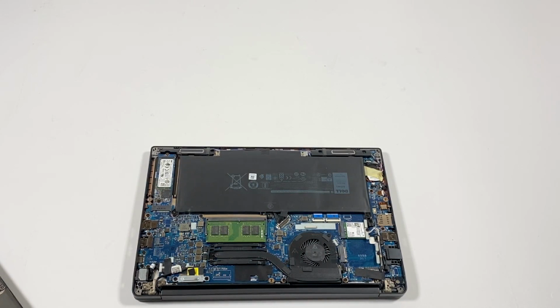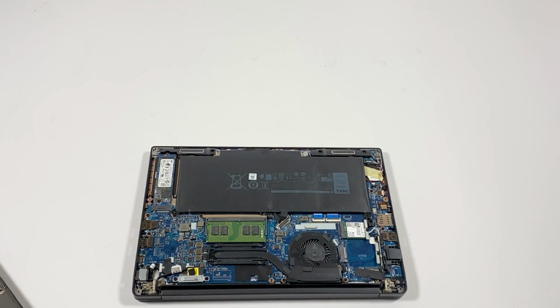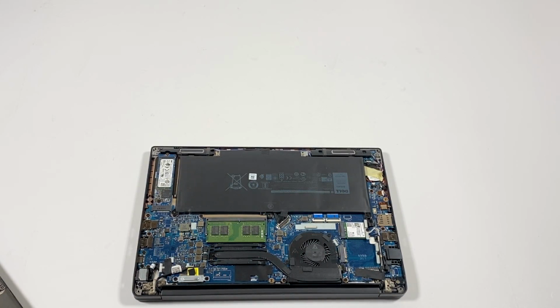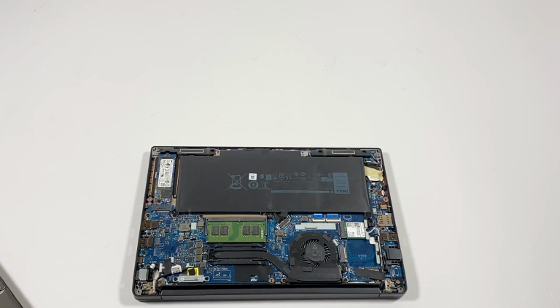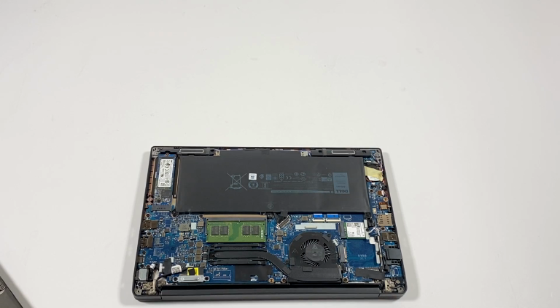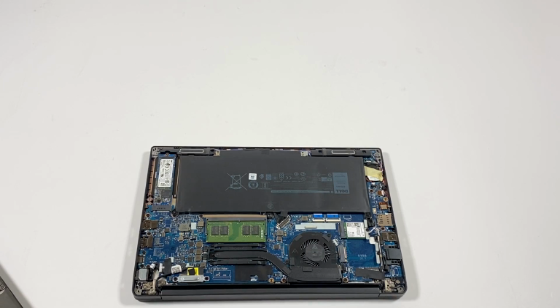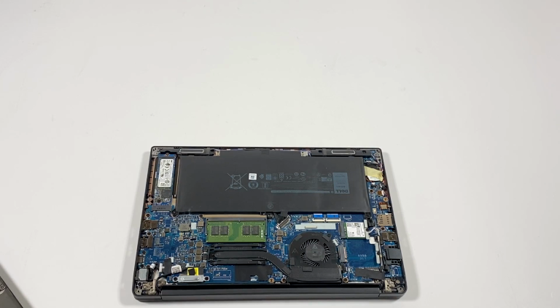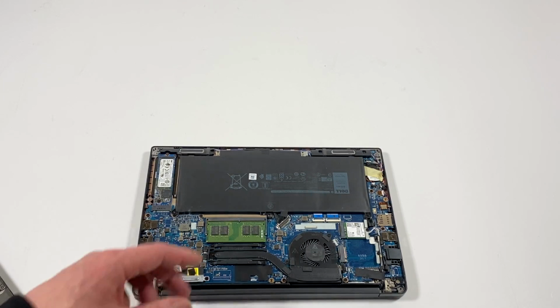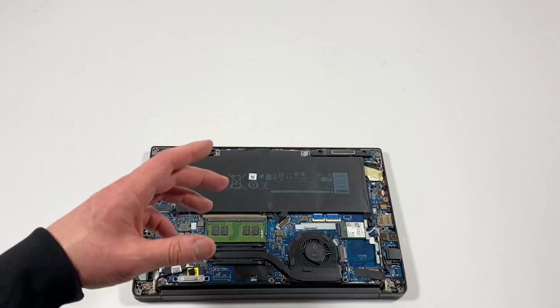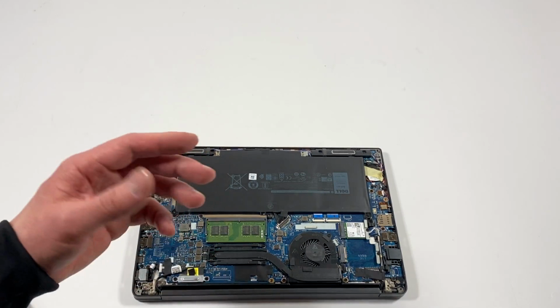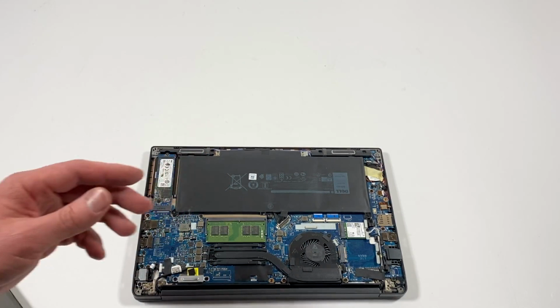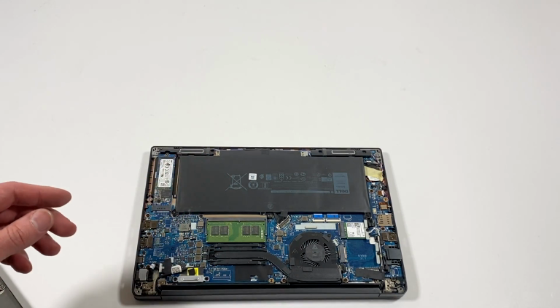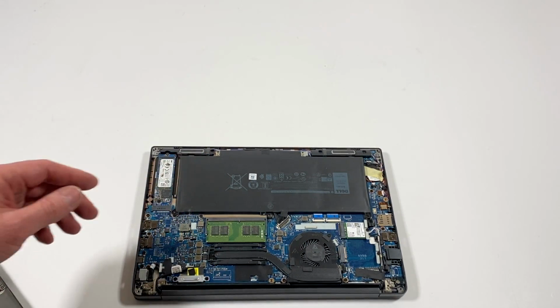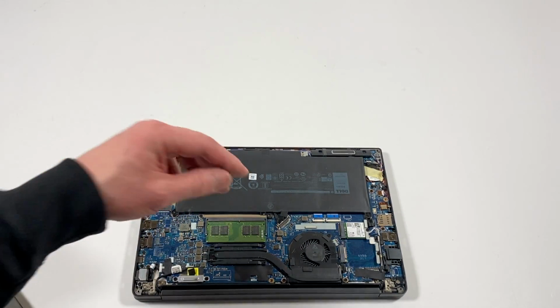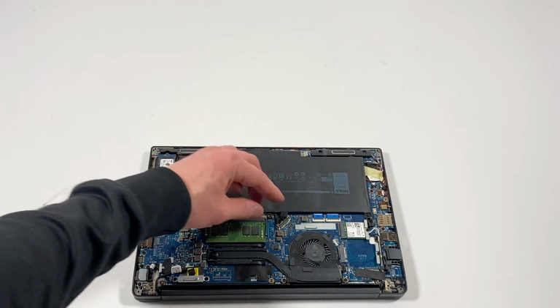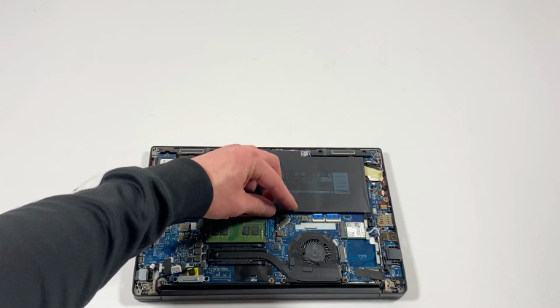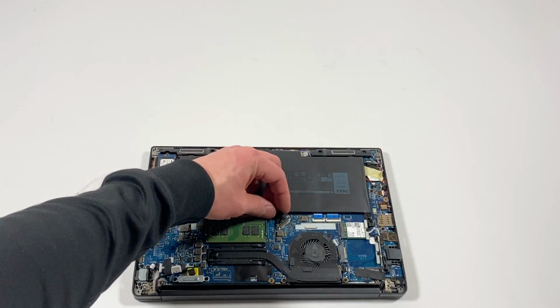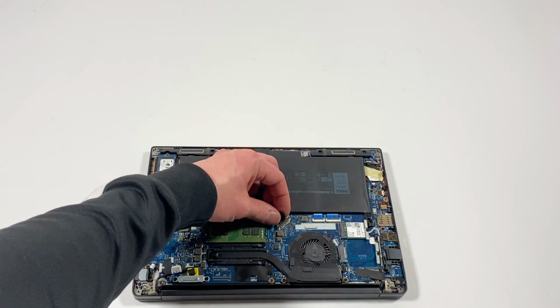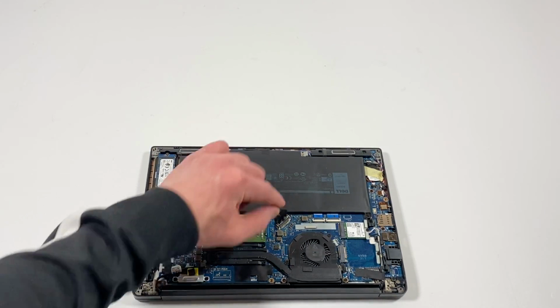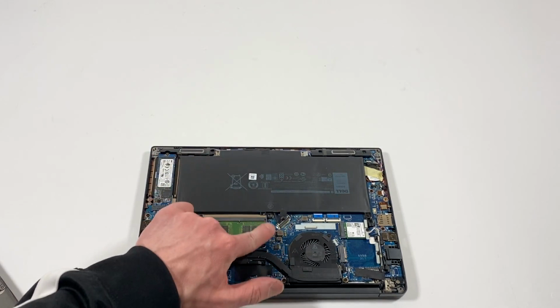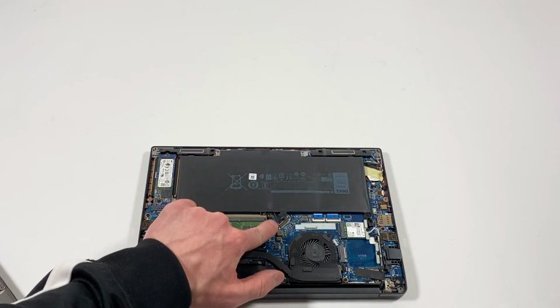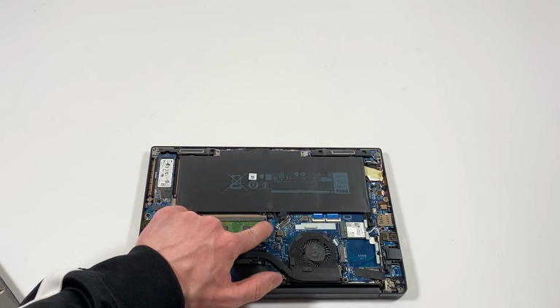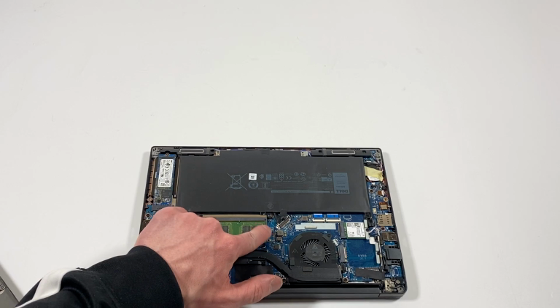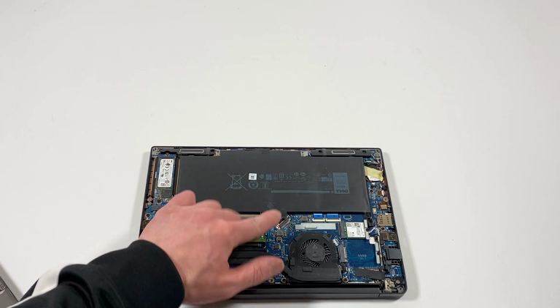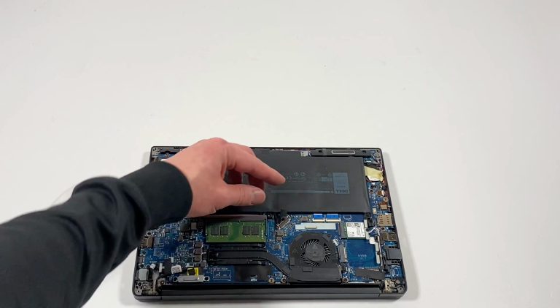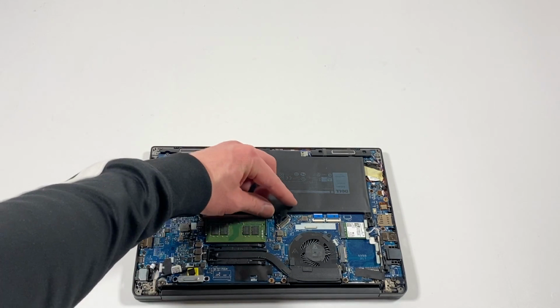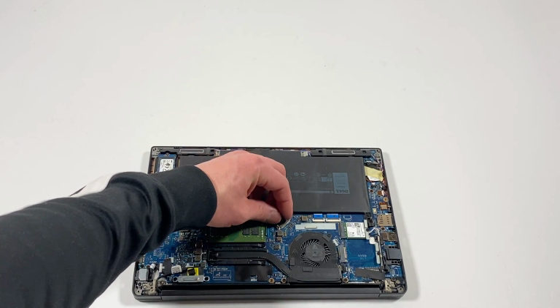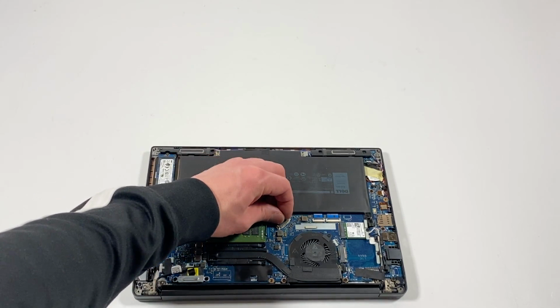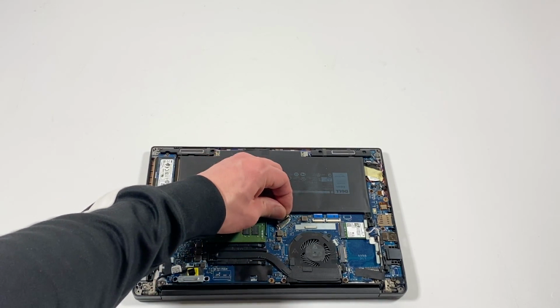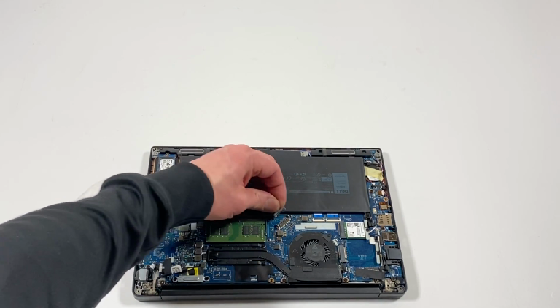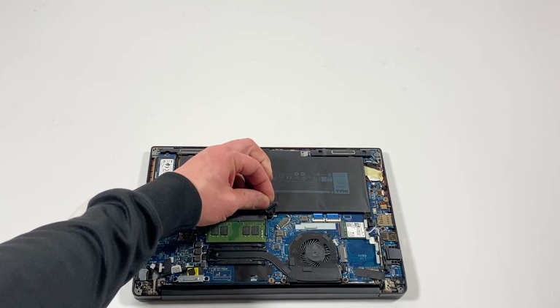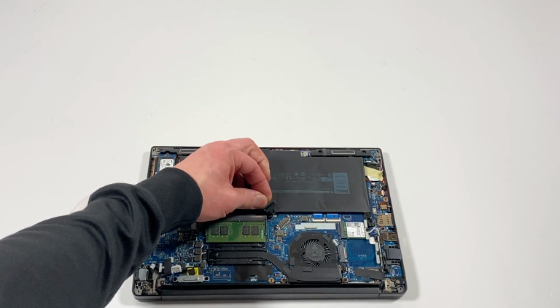What you guys have to do is, before you do any upgrades, you have to disconnect the battery here in the middle — disconnect it from the motherboard.